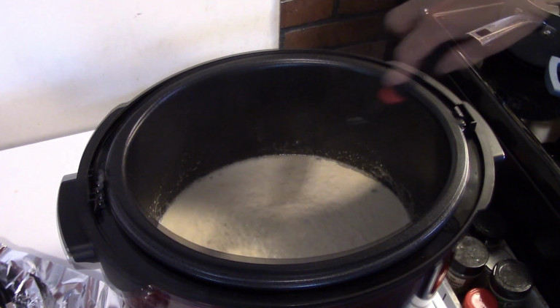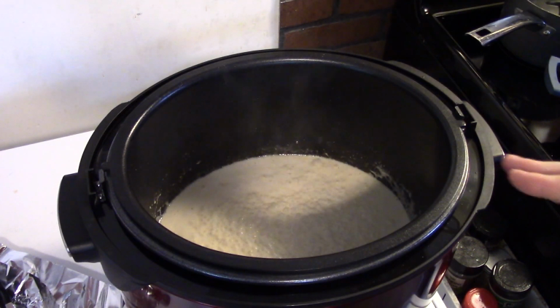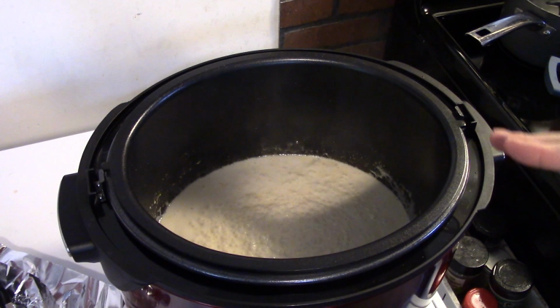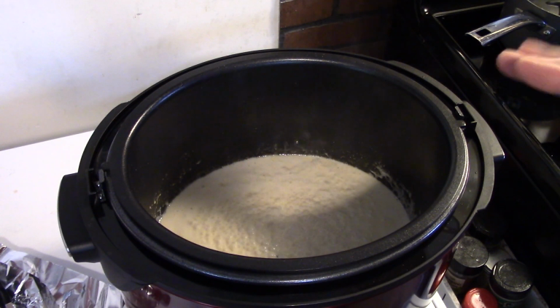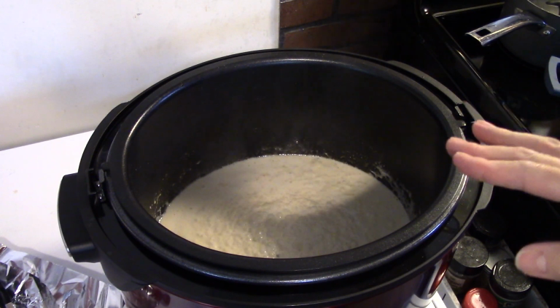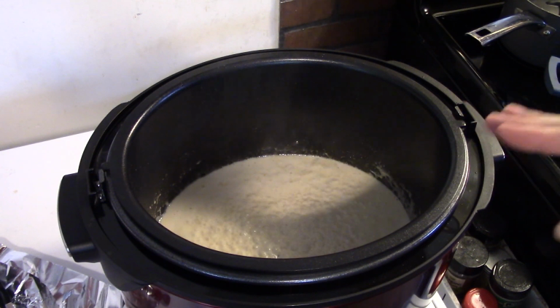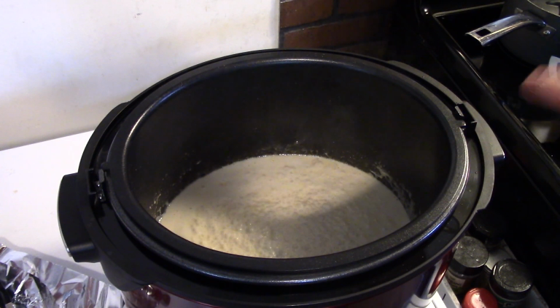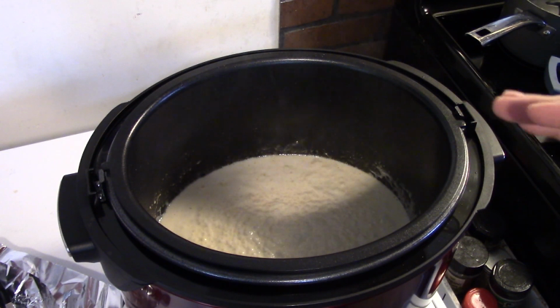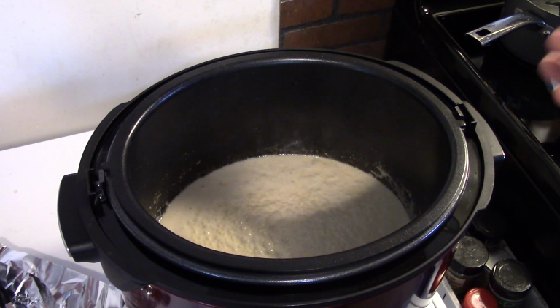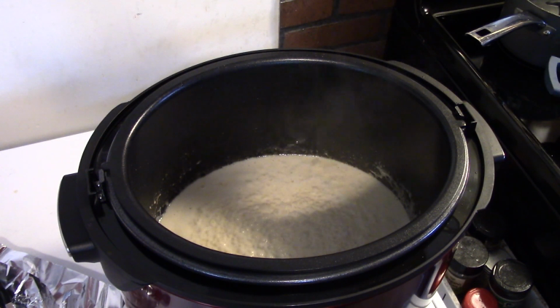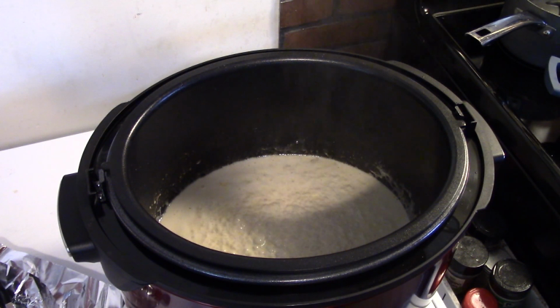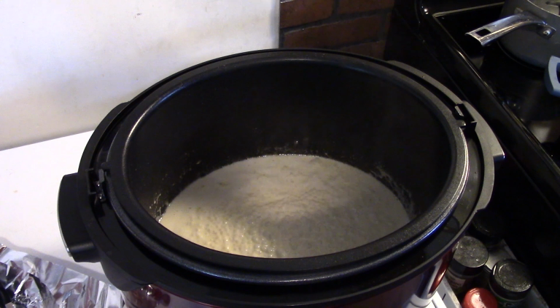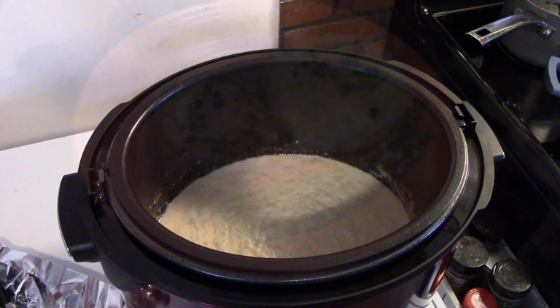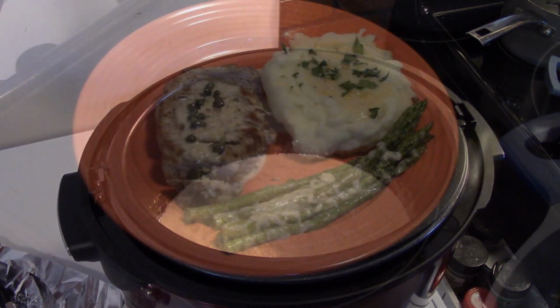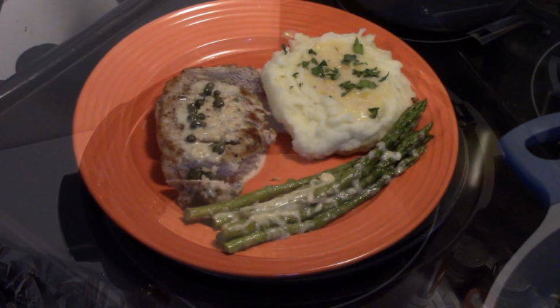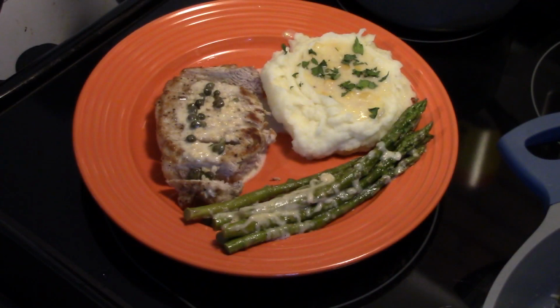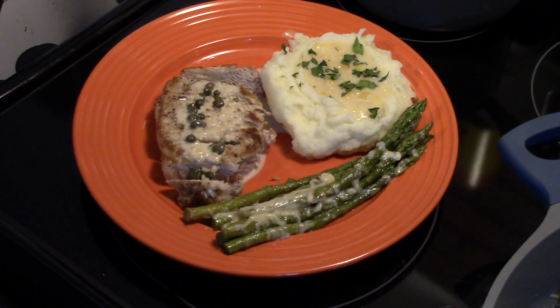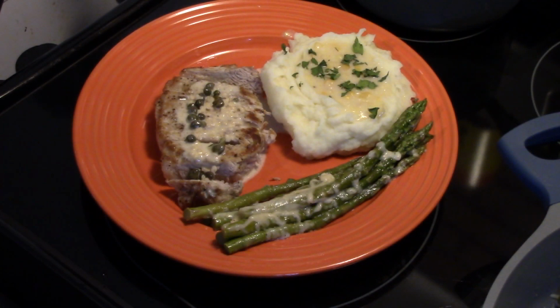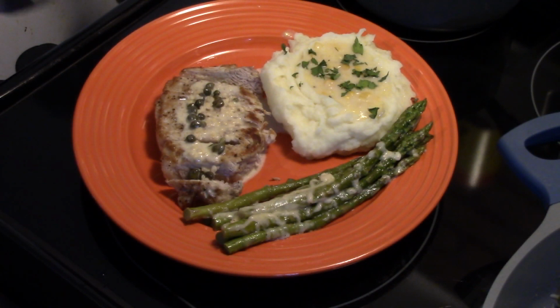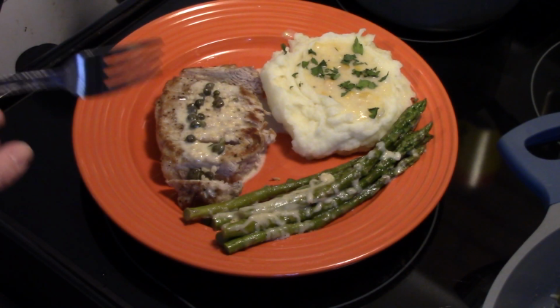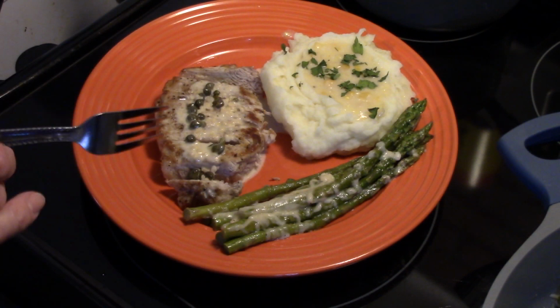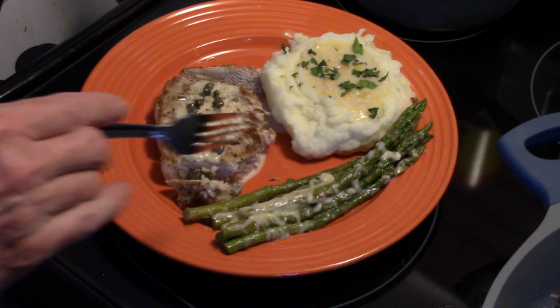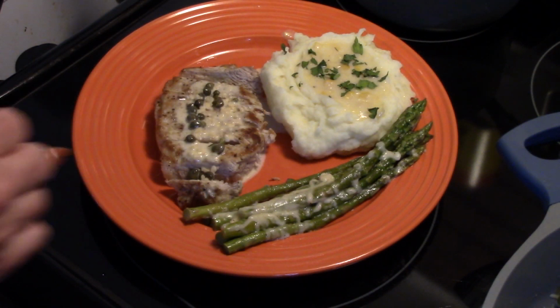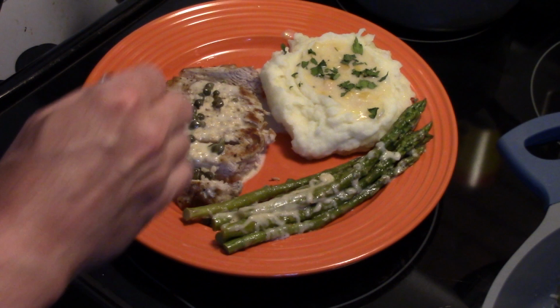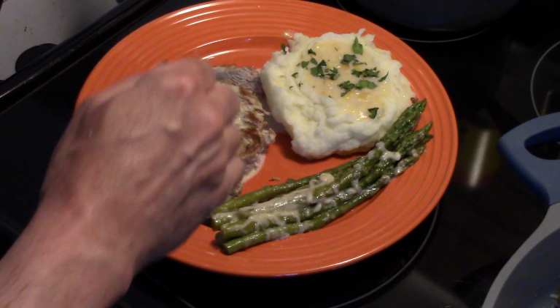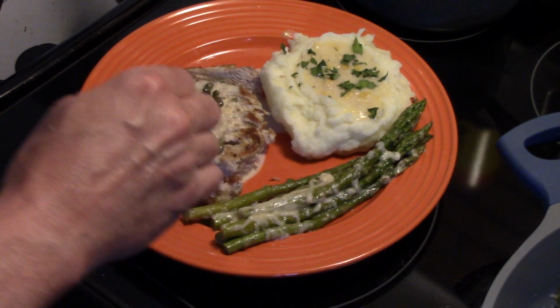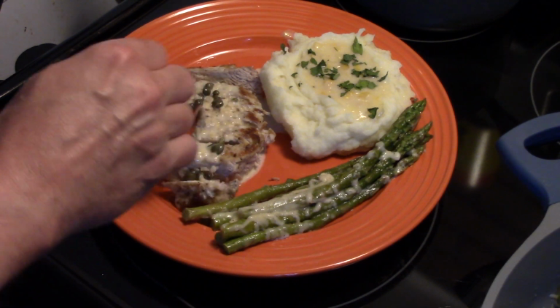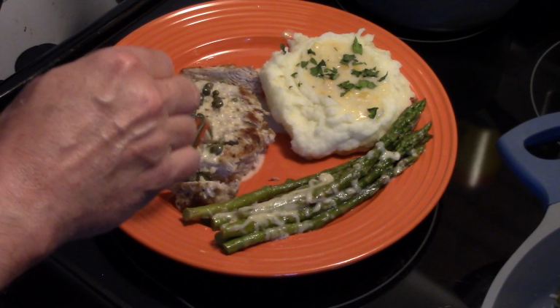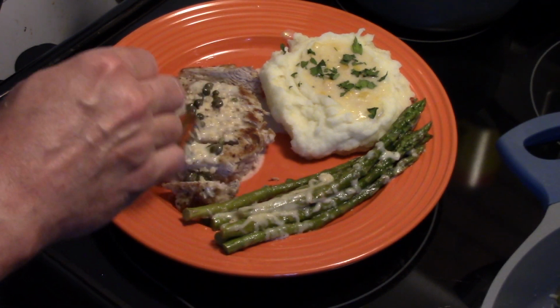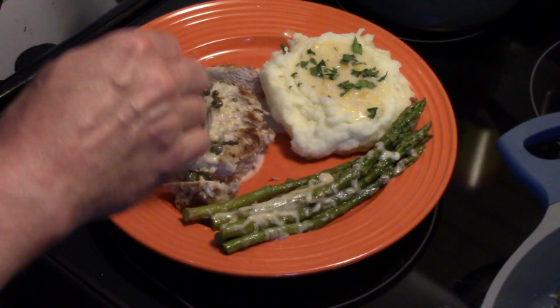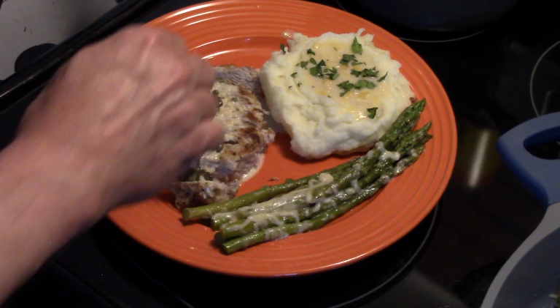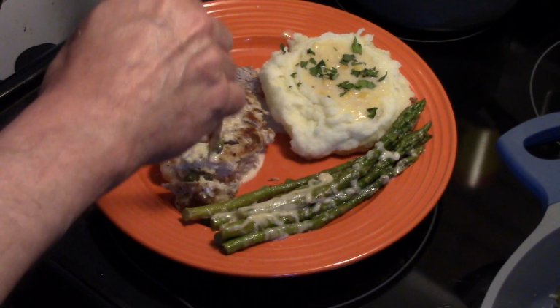My sauce is thickened up to where I want it — this is ready to go. I also went ahead and made some mashed potatoes with creamed corn on them, and some butter parmesan asparagus to go with this. I sliced the pork chop and served the cream sauce over the top.